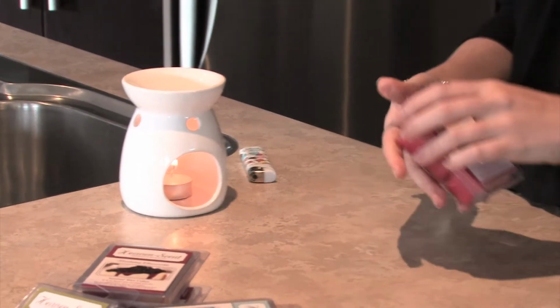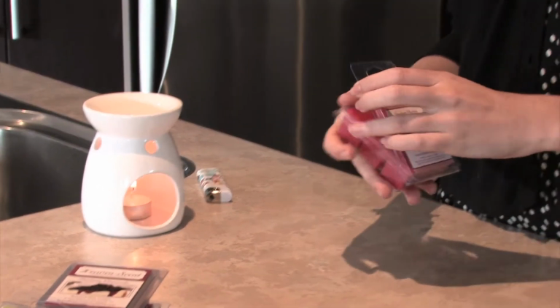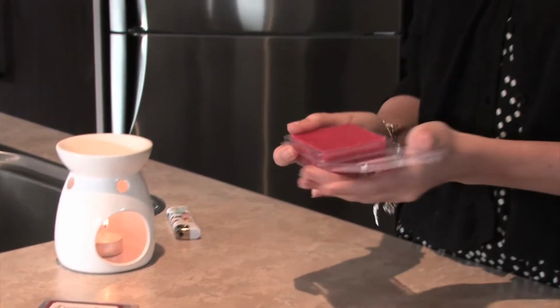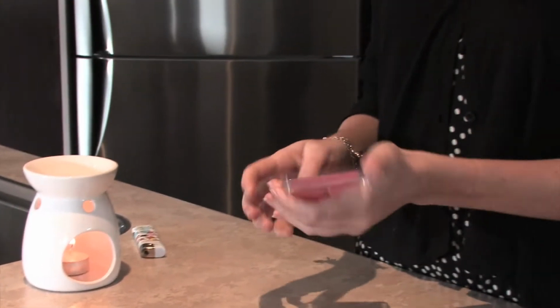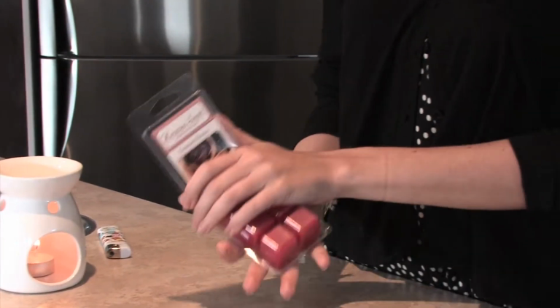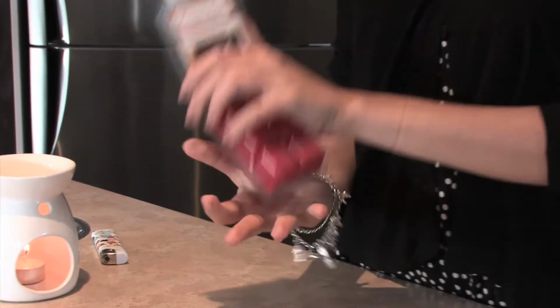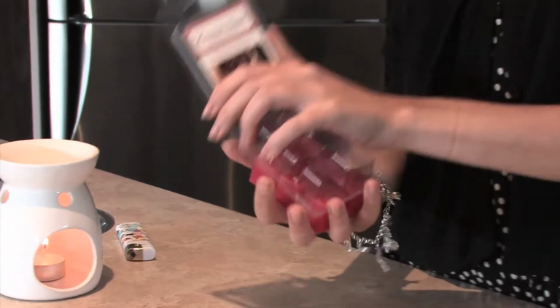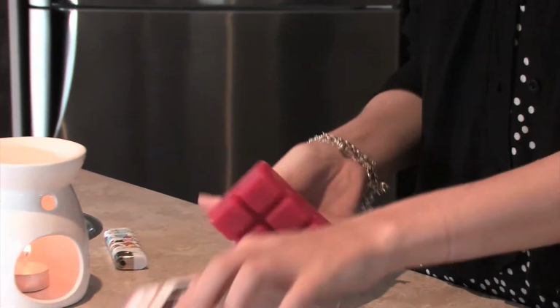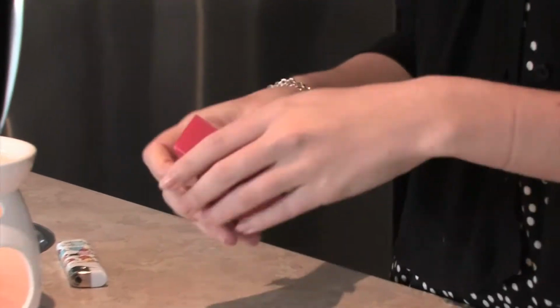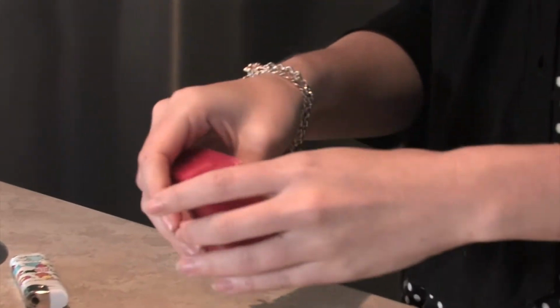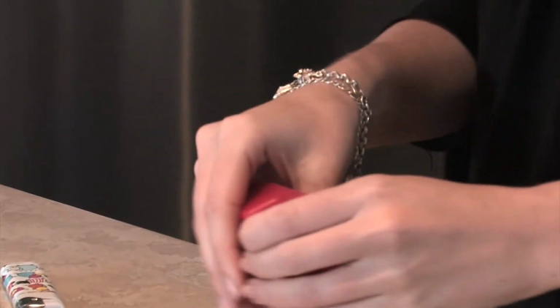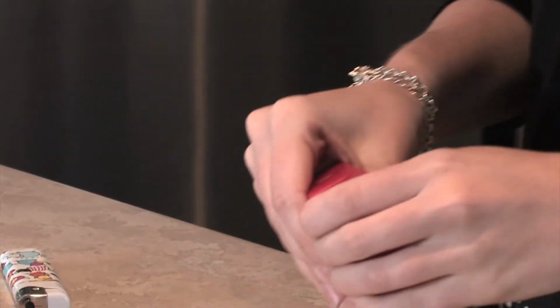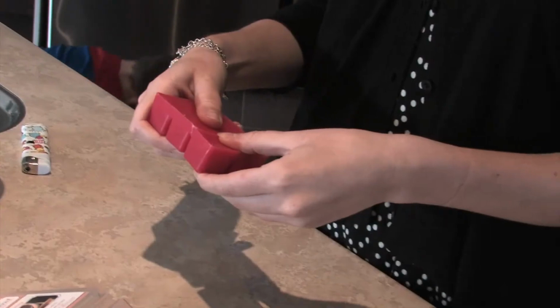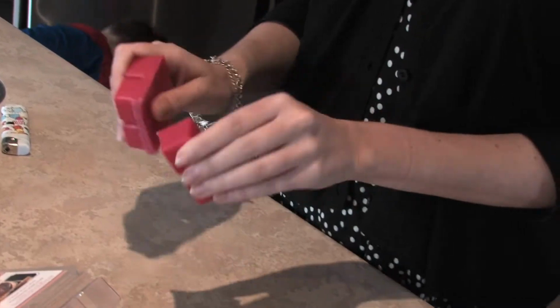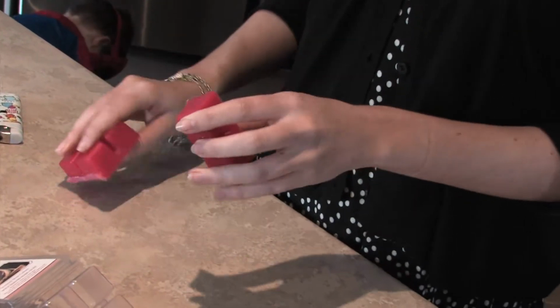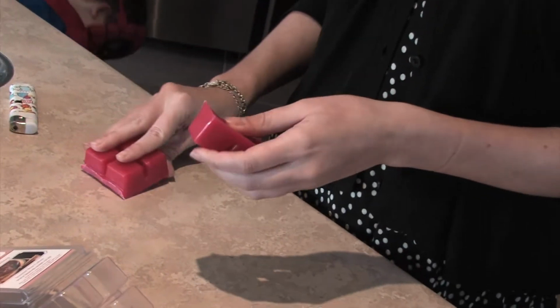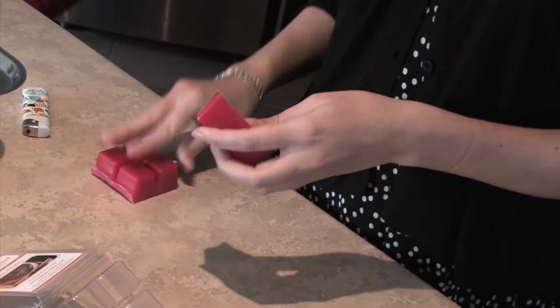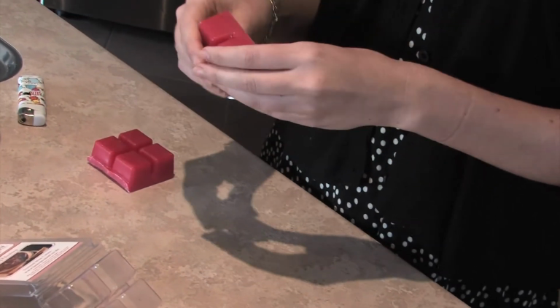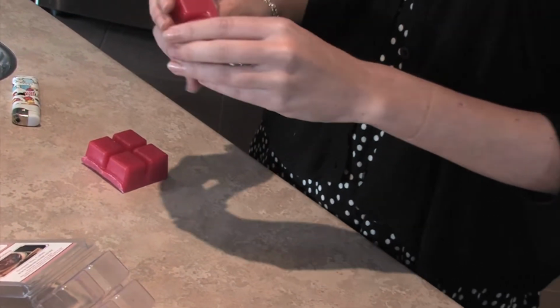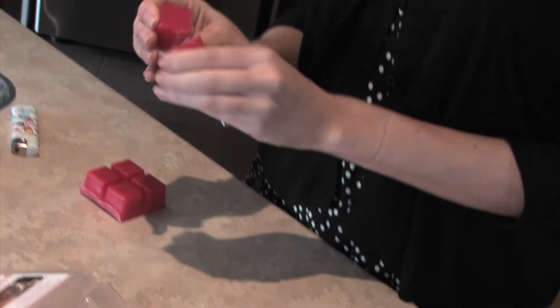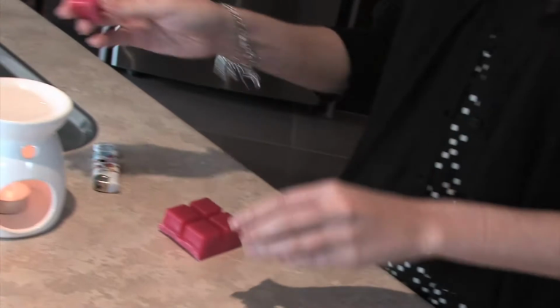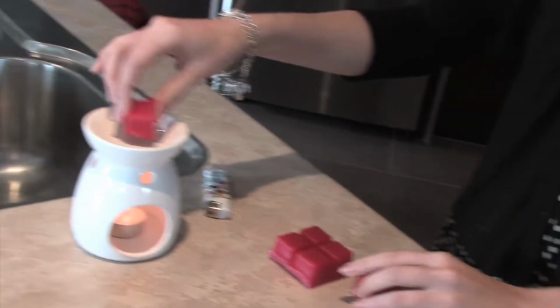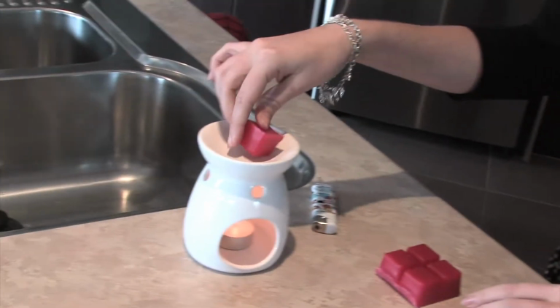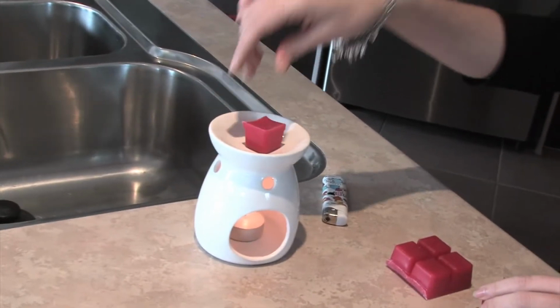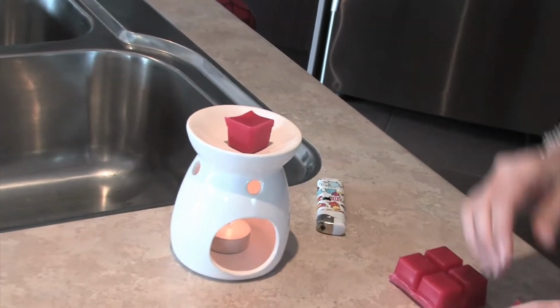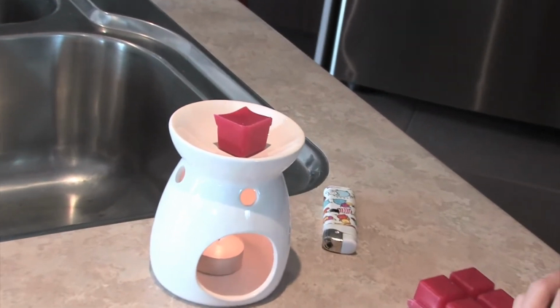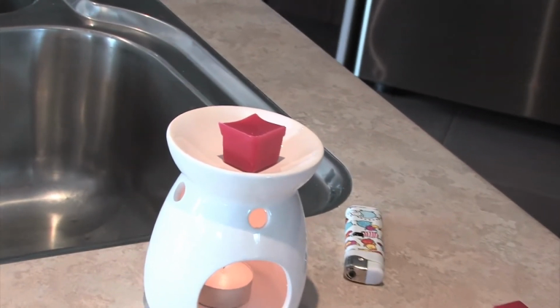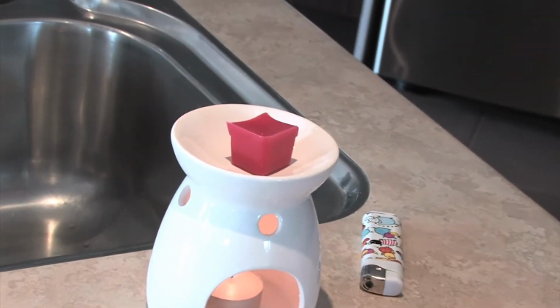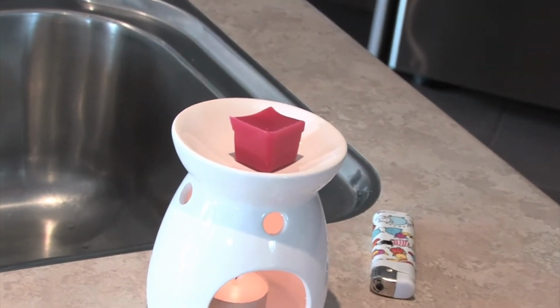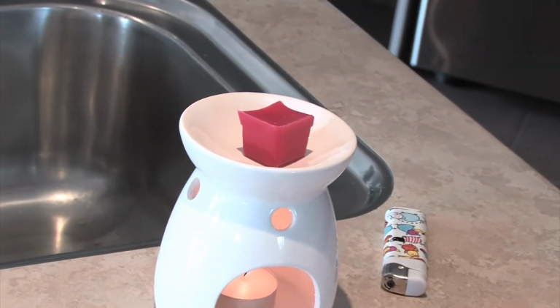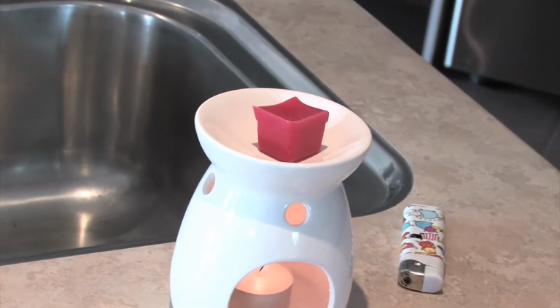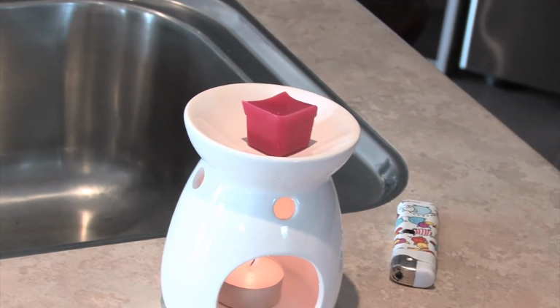Break off one or two of the cubes and put them in the dish. The wax will melt and fill your home with exquisite aromas.